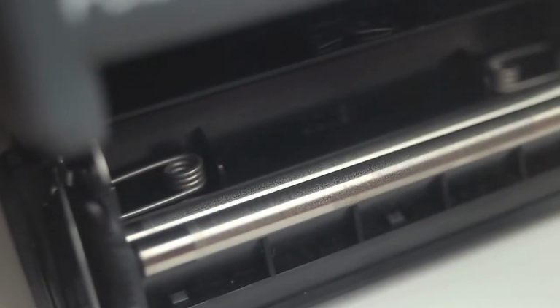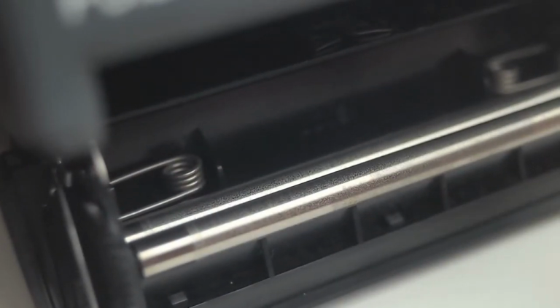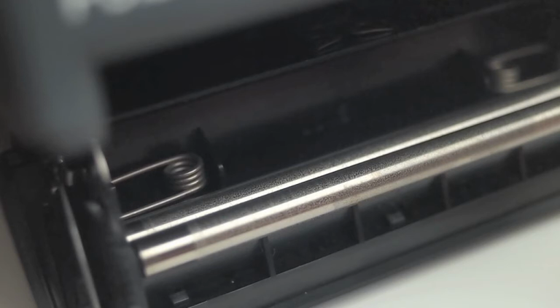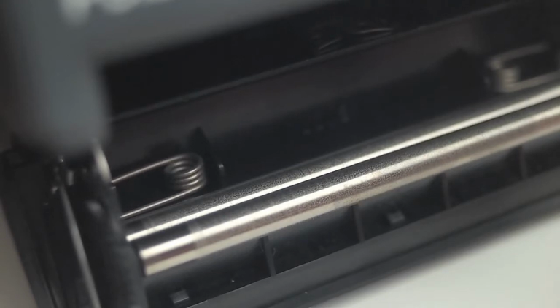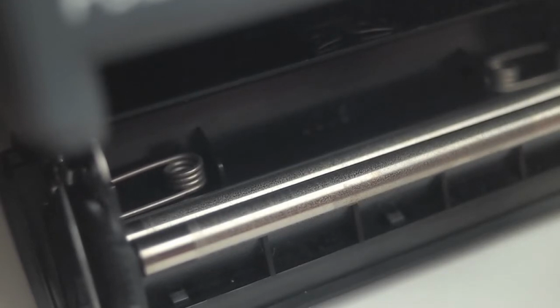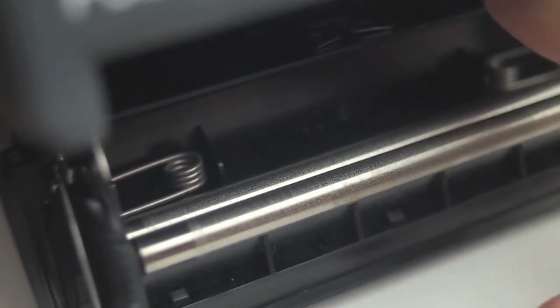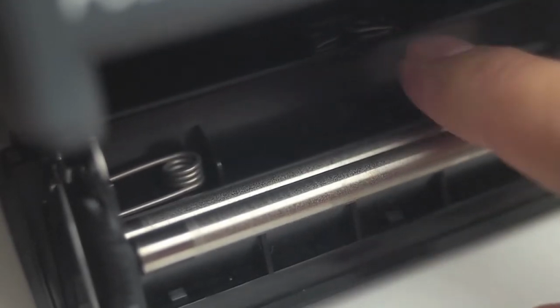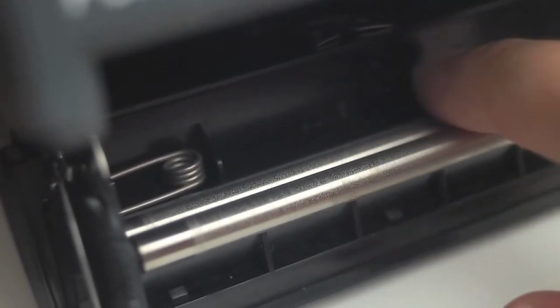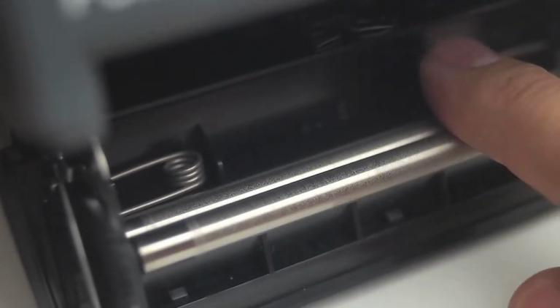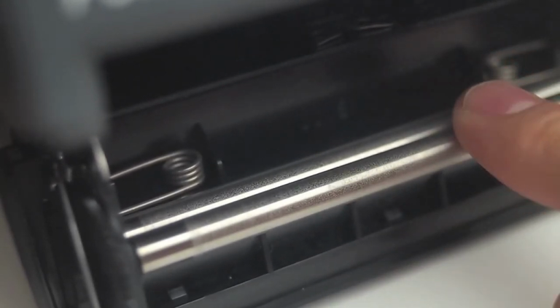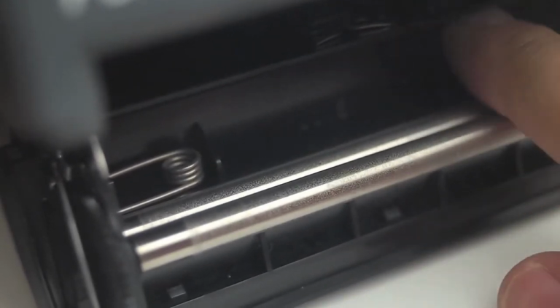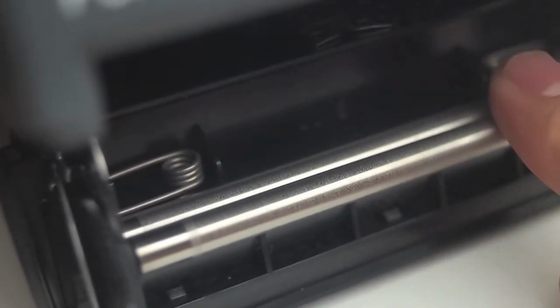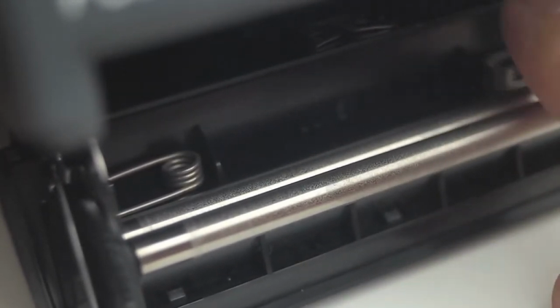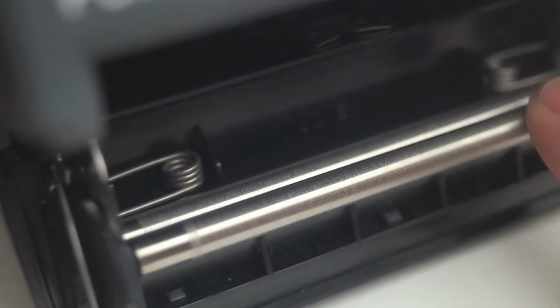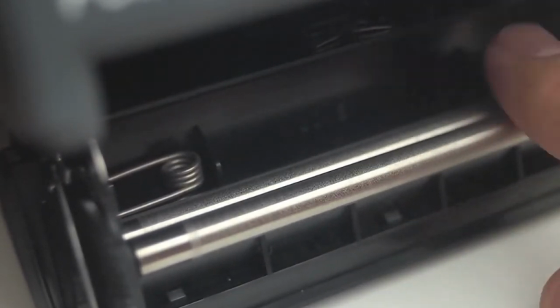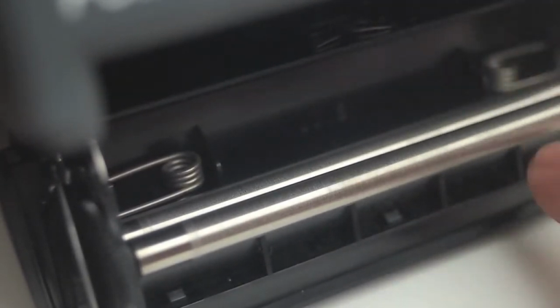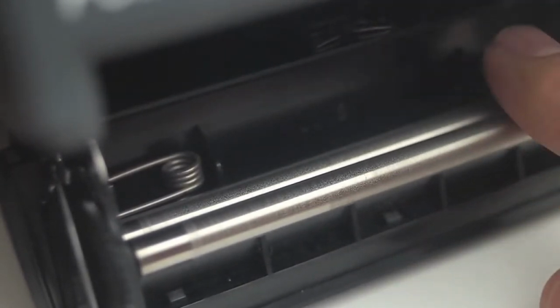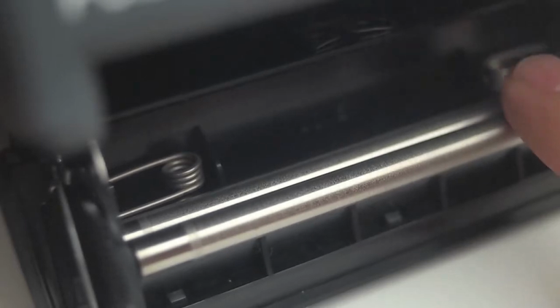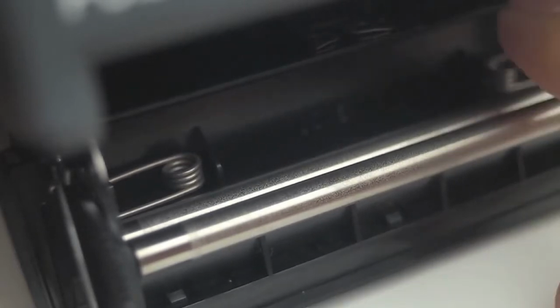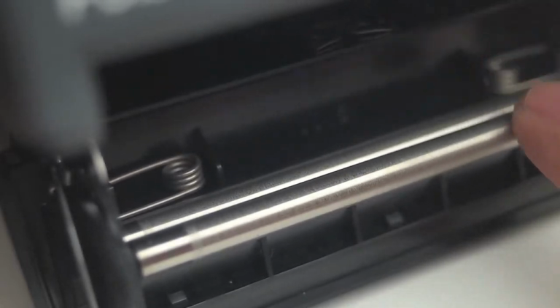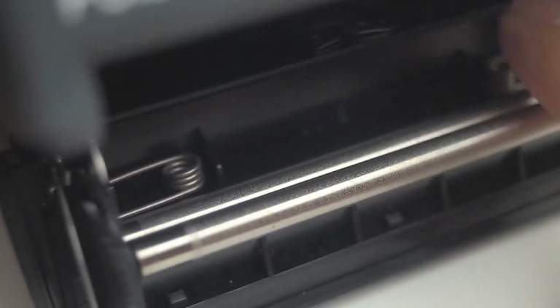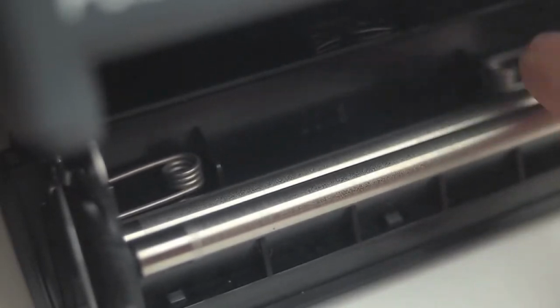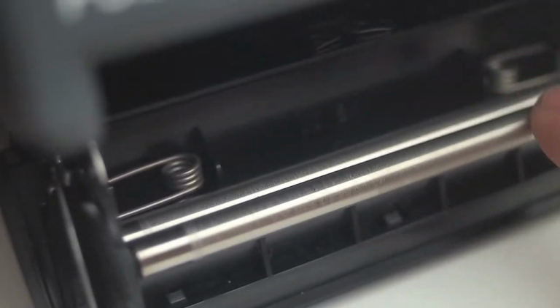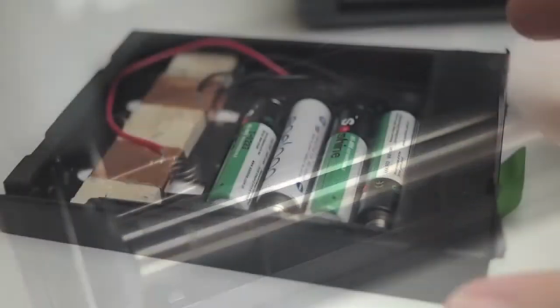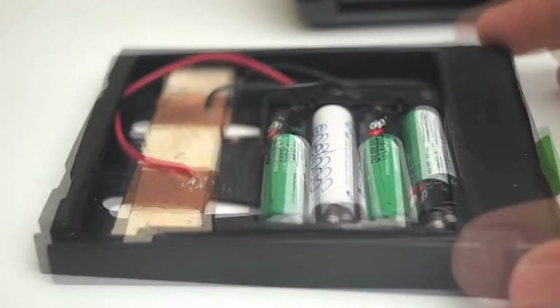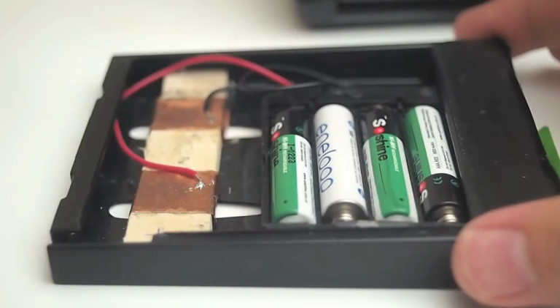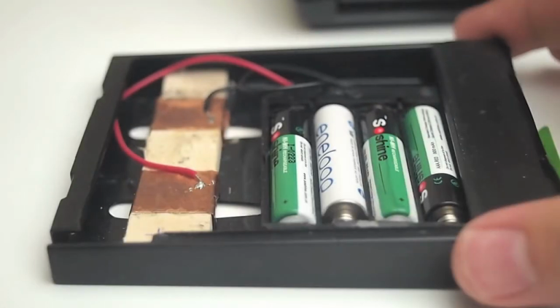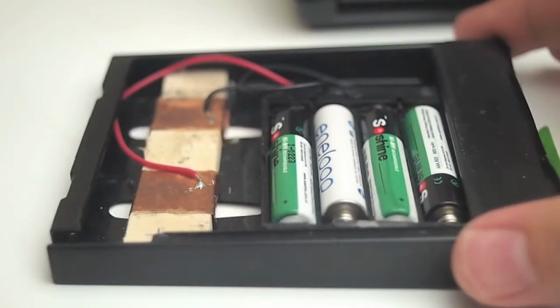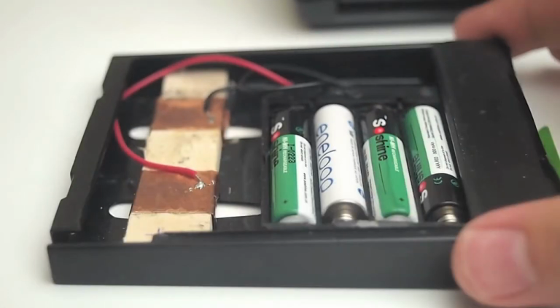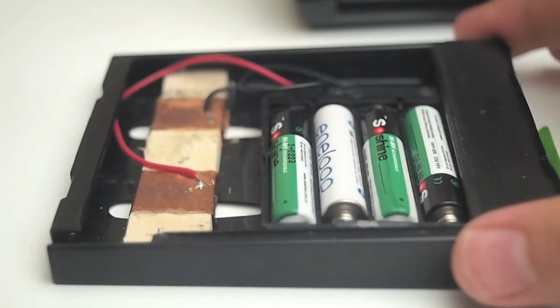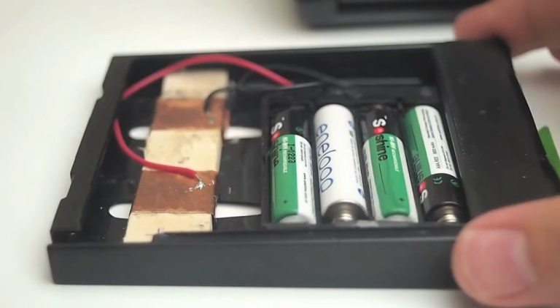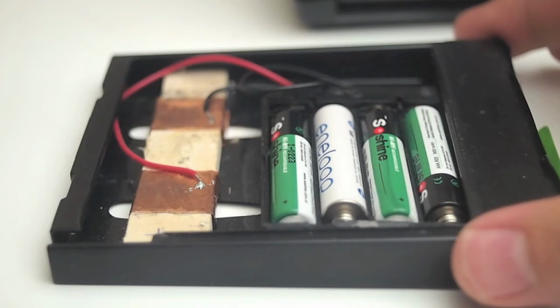One thing I do check are the roller bars. Sometimes film packs get left in there too long and residue gets on these roller bars. You can clean it, but it may not be worth the work — it's a lot of work to clean them.